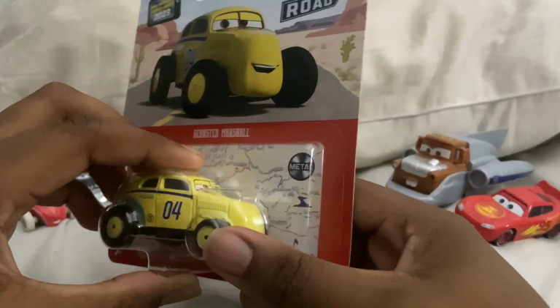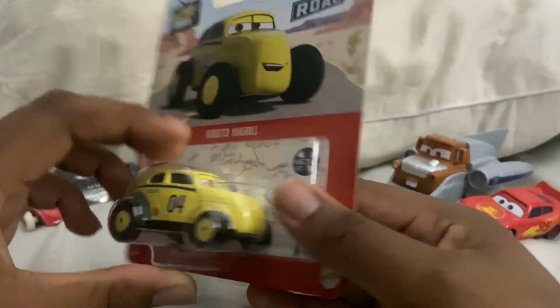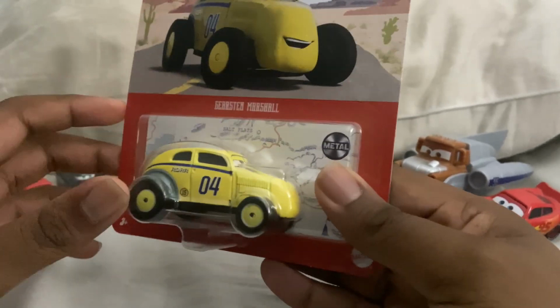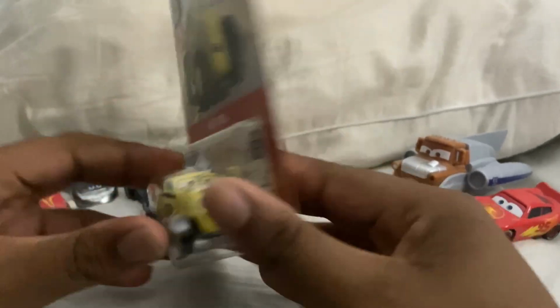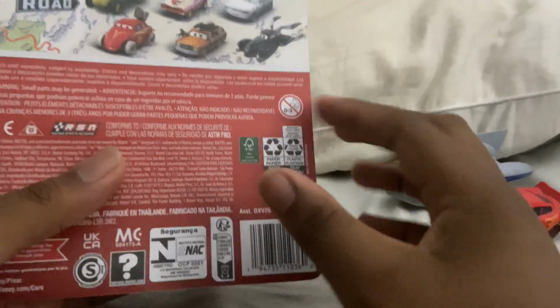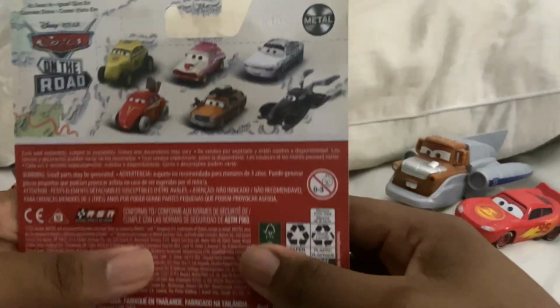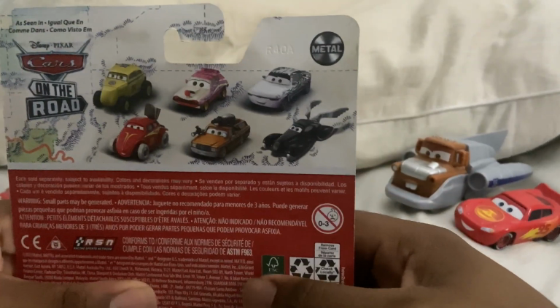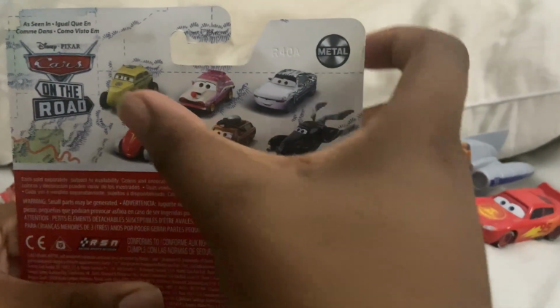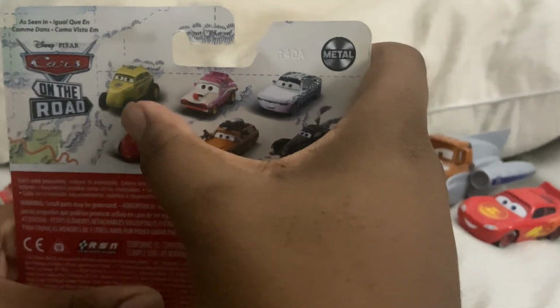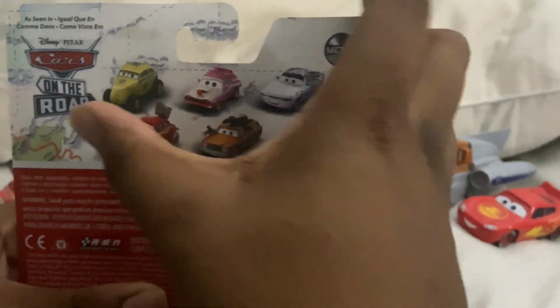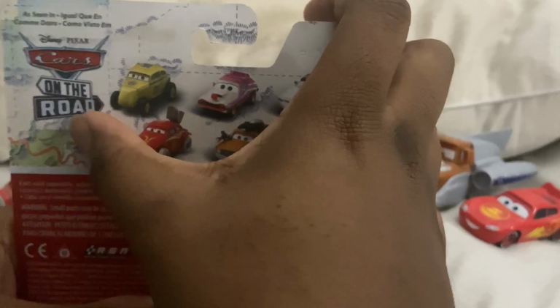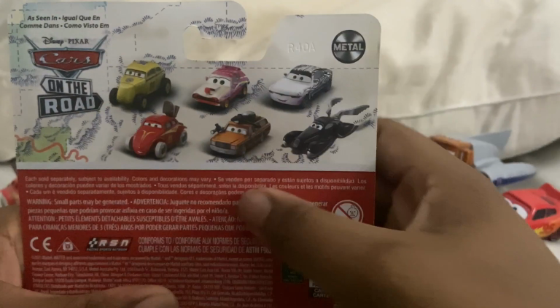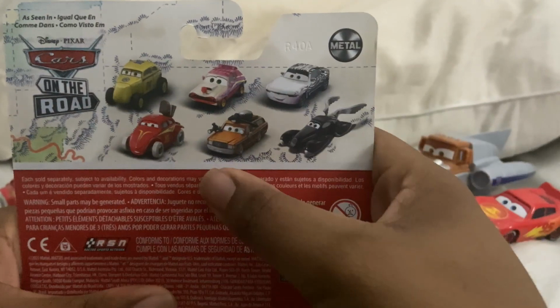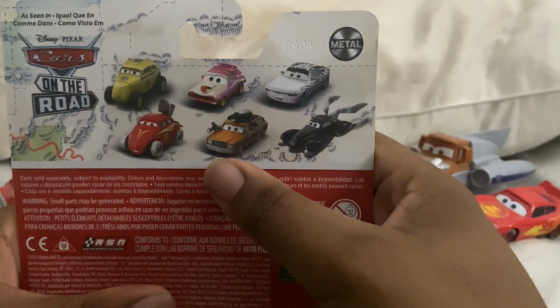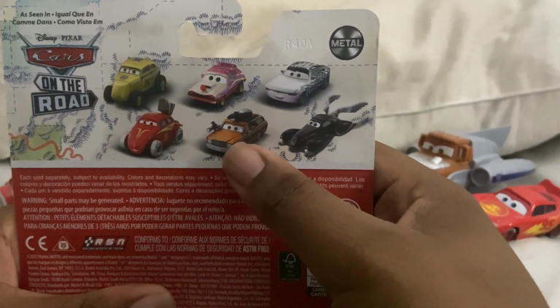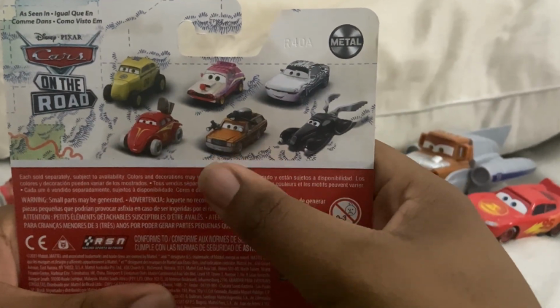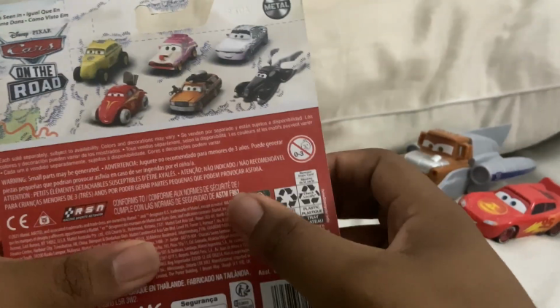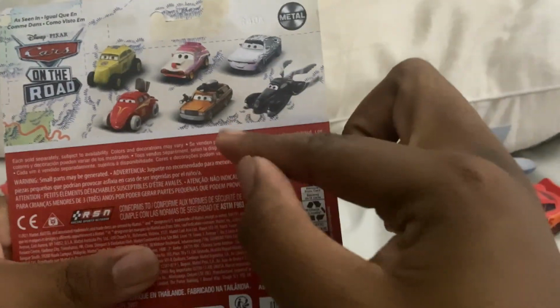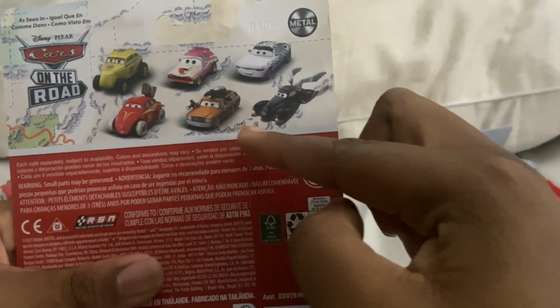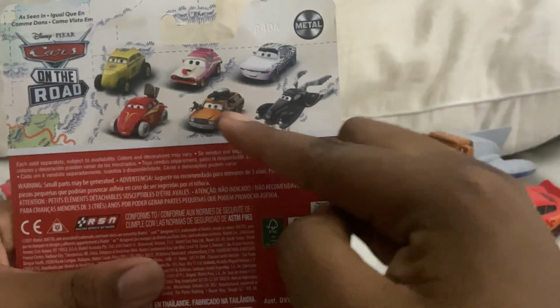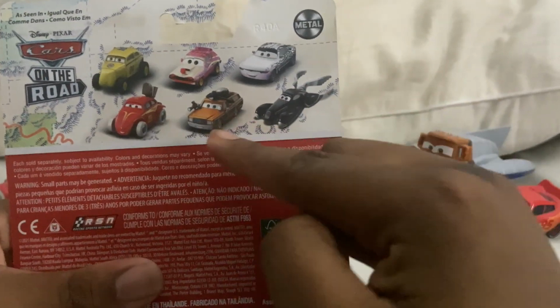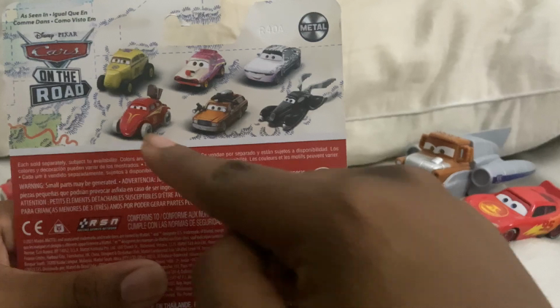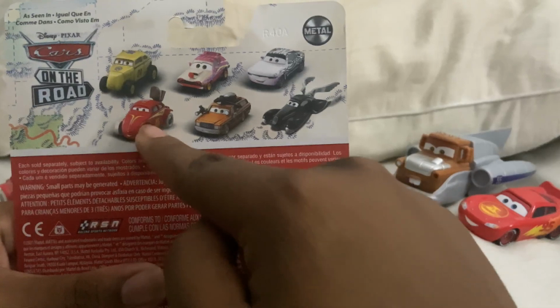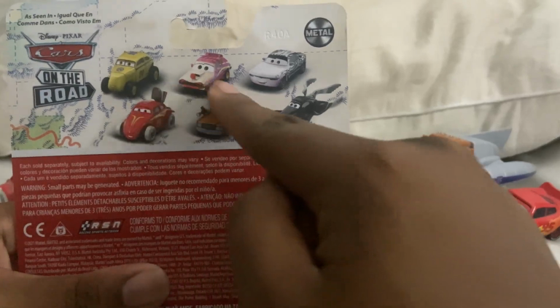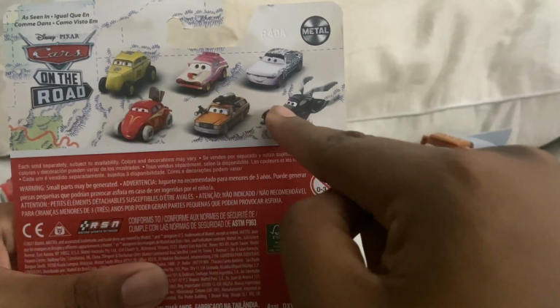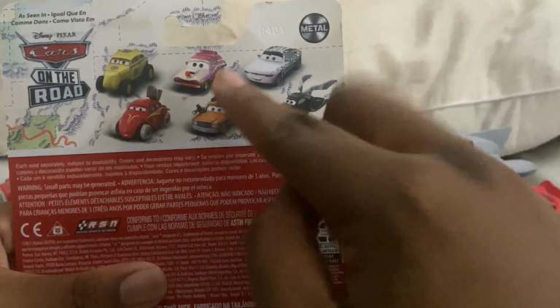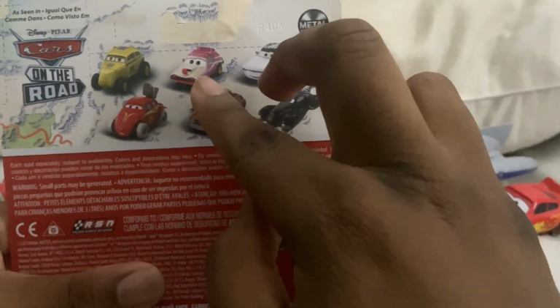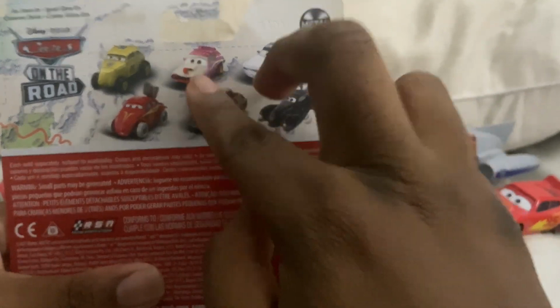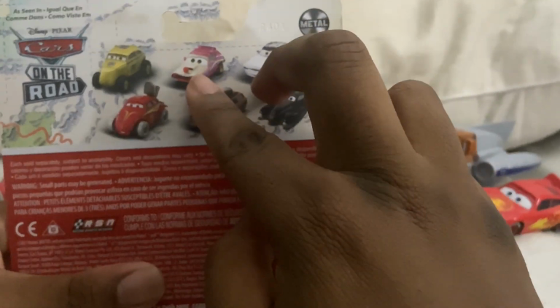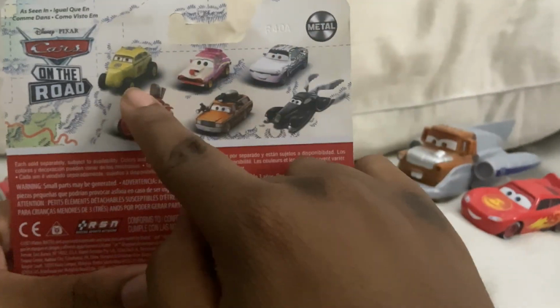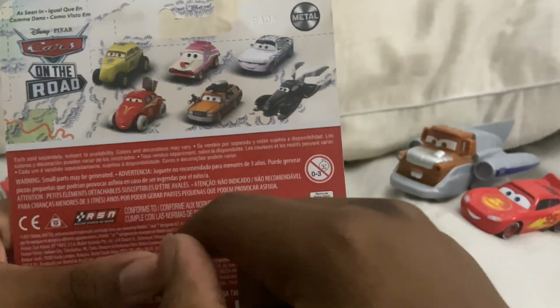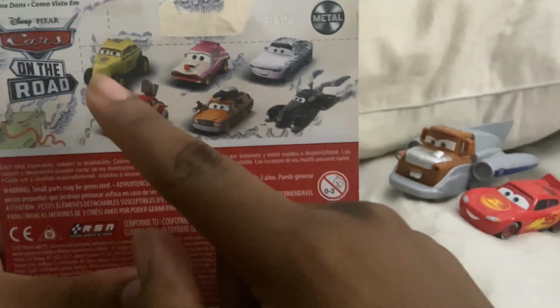So he is a 1:55 scale diecast. He is part of the Cars on the Road series, just came out back in September, and we're just getting new cases of these cars. I have every single car here — I'll be reviewing these two and I'm already reviewing him now.